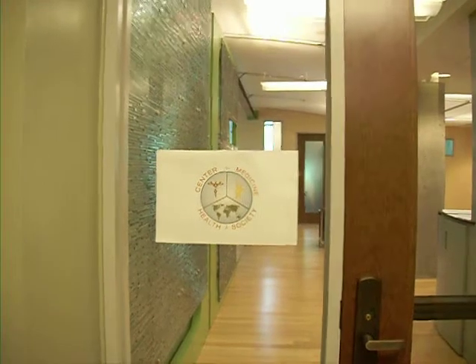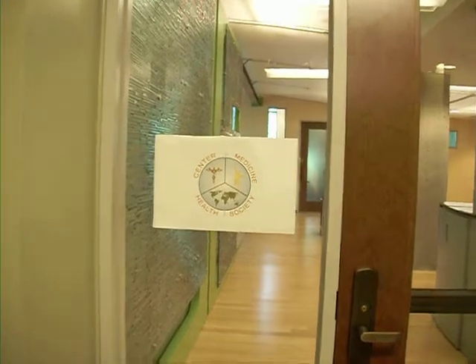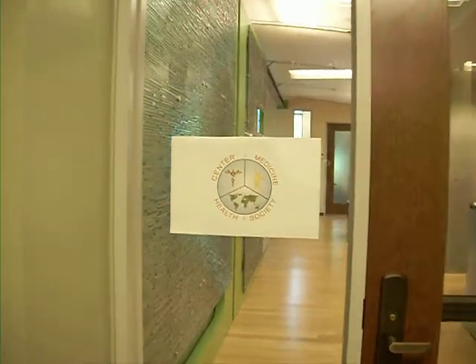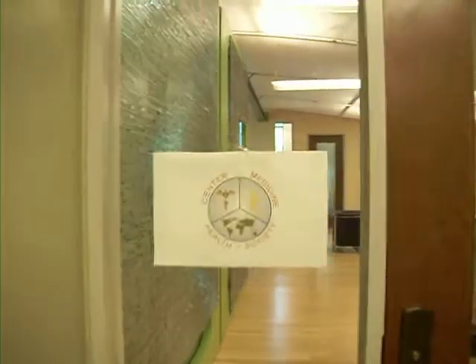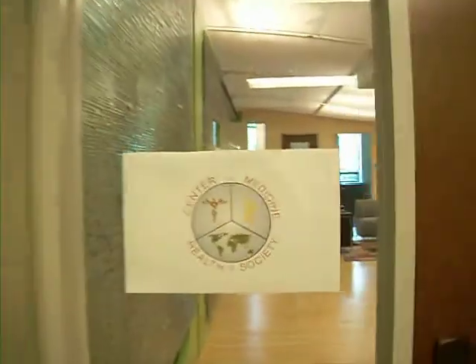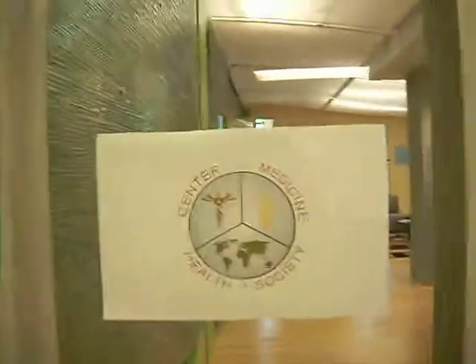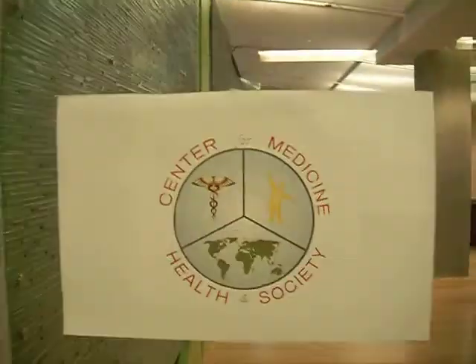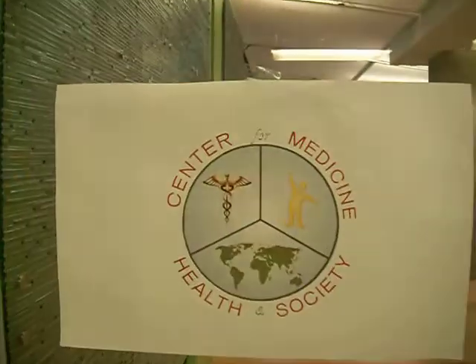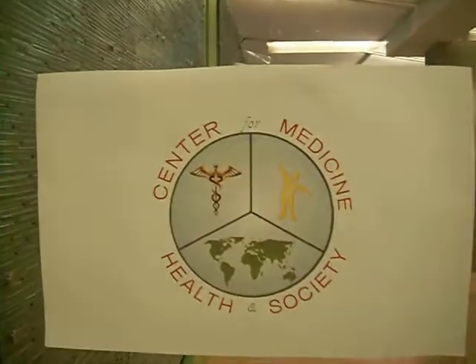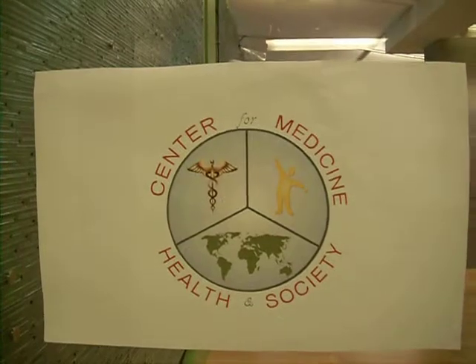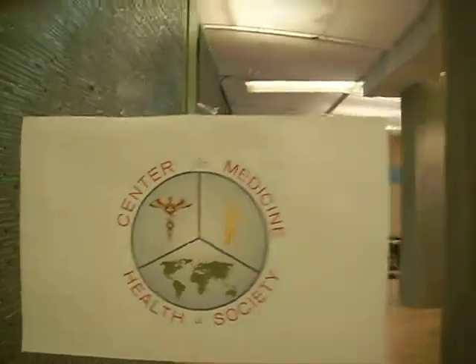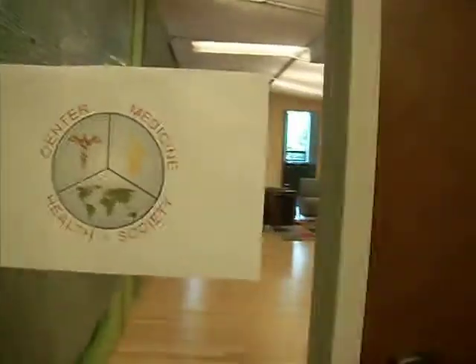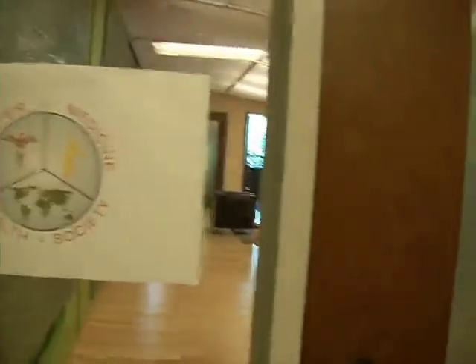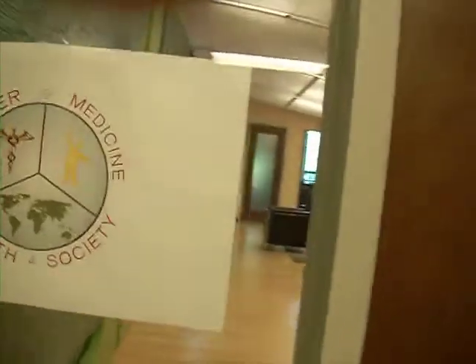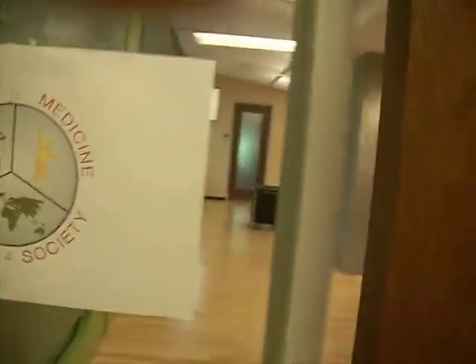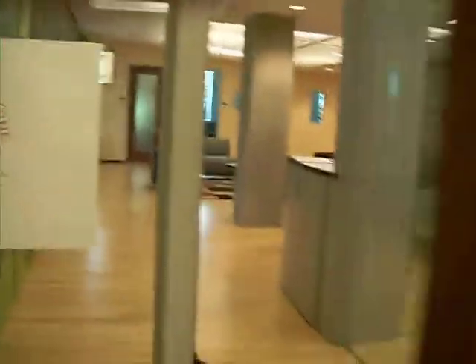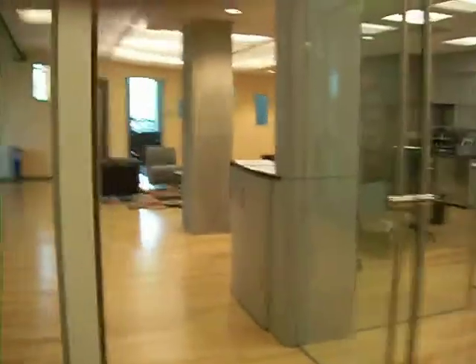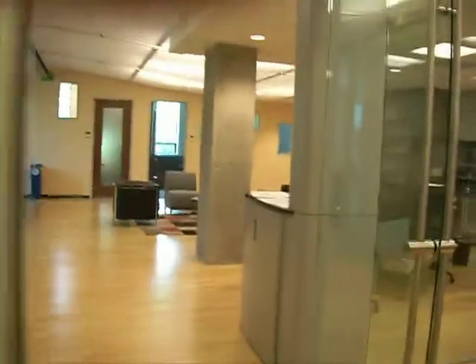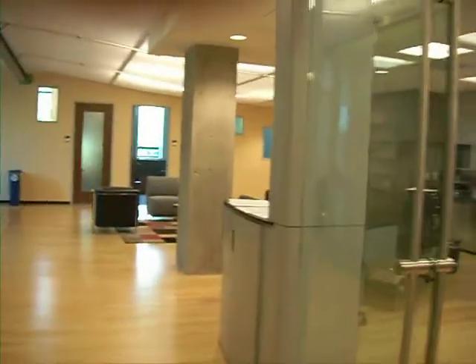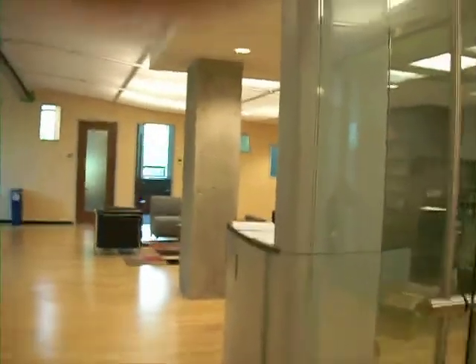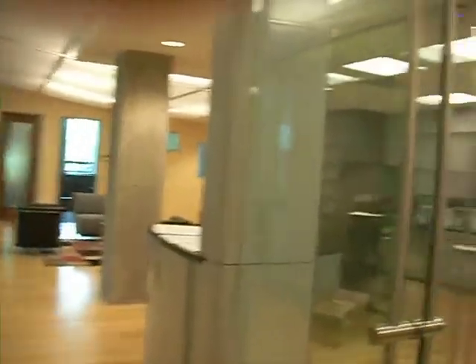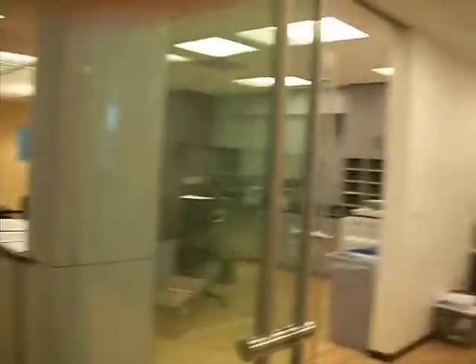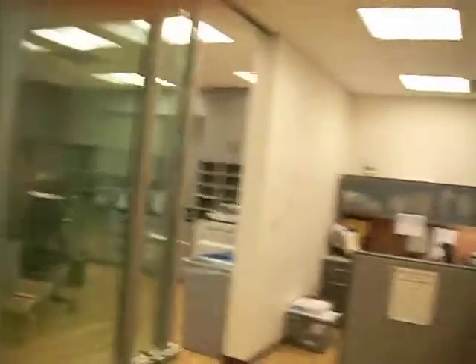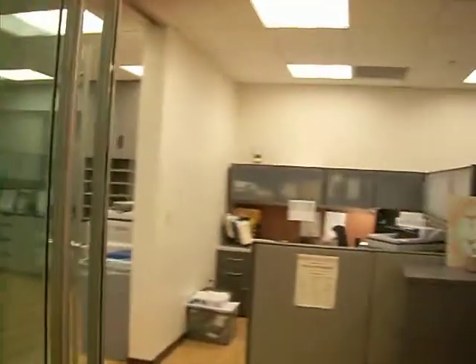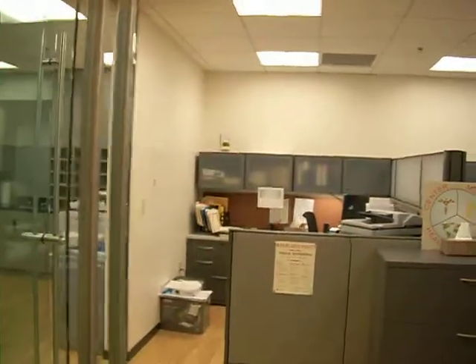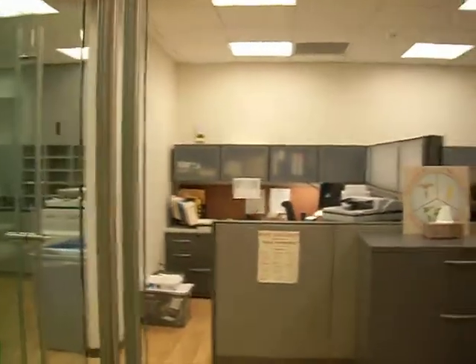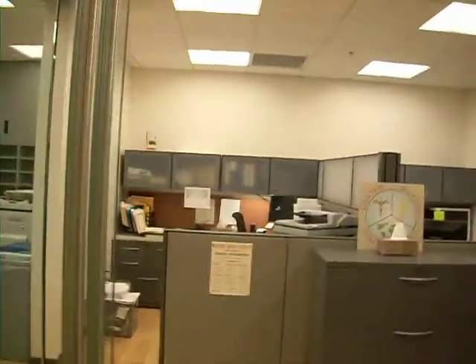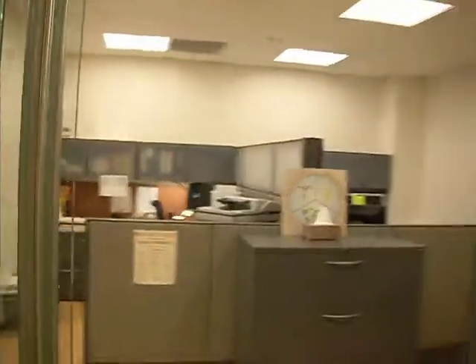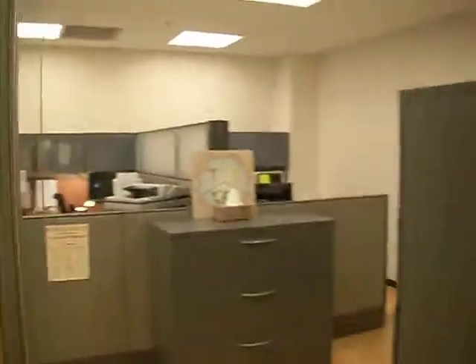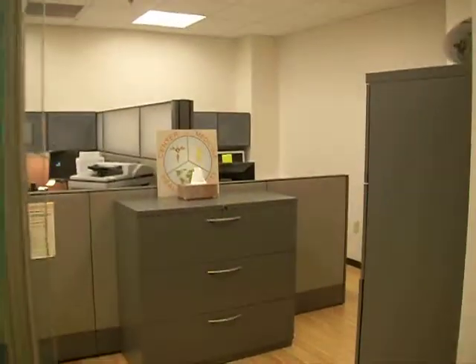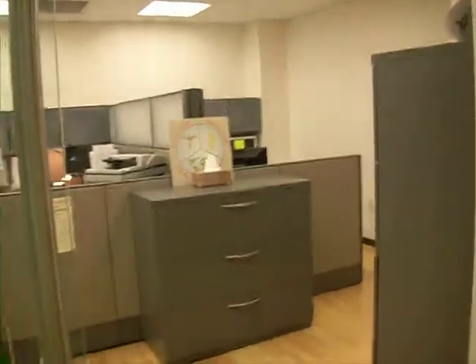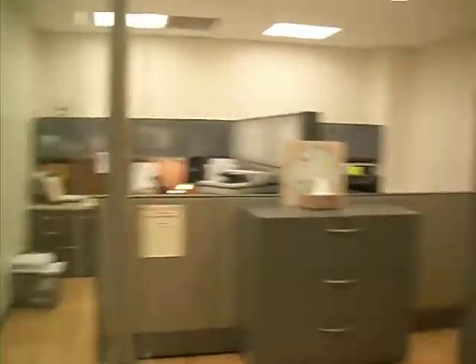This is the Medicine, Health and Society suite designed by John TeSelle. Walk in. Turn over here. These are administrator offices.